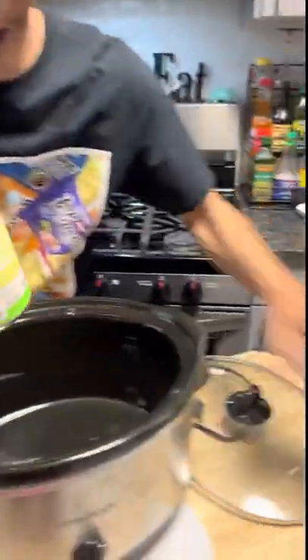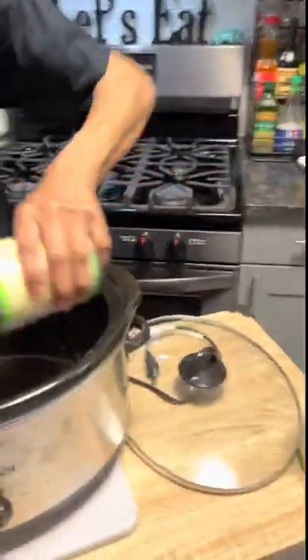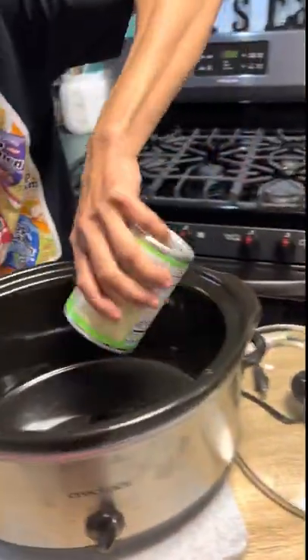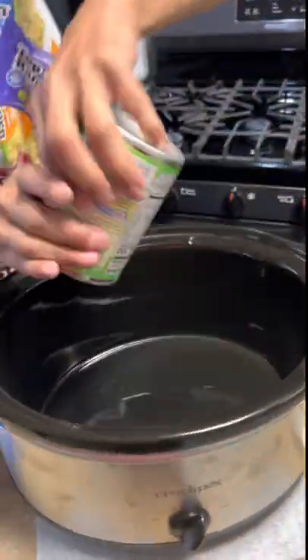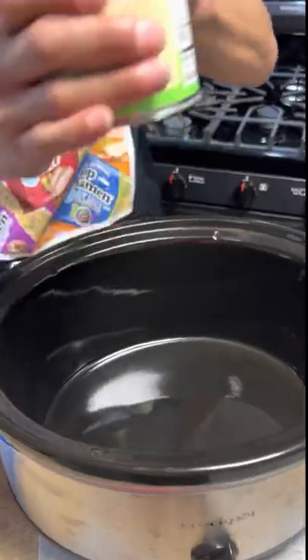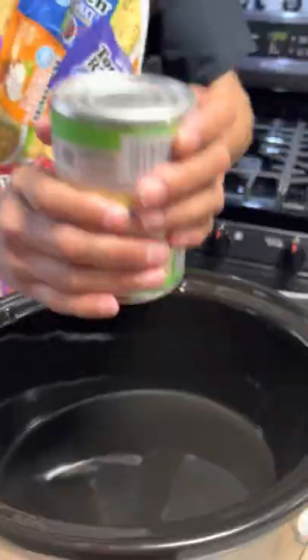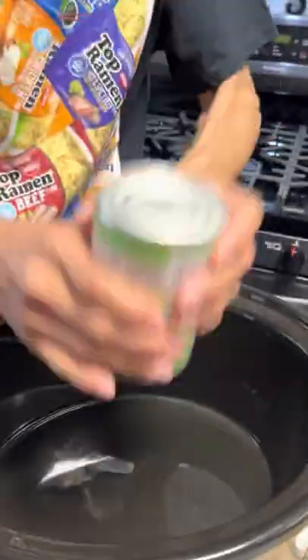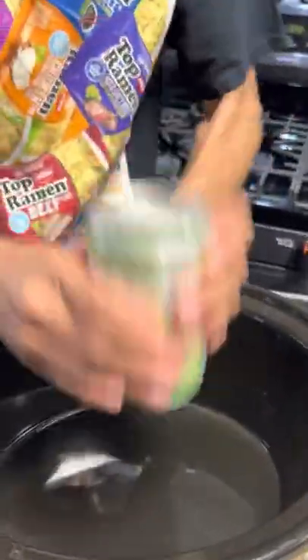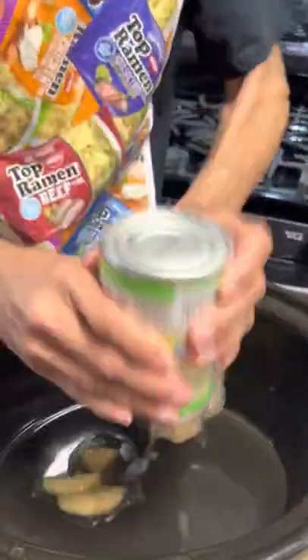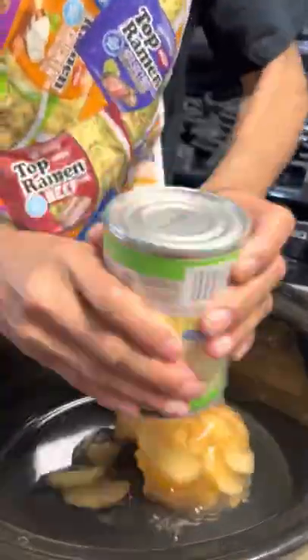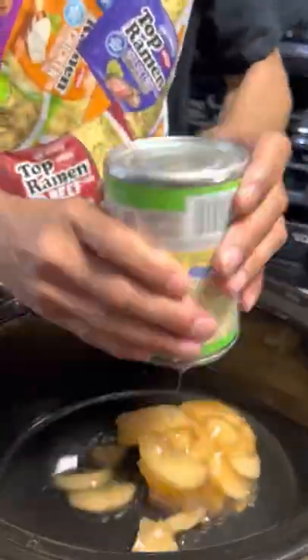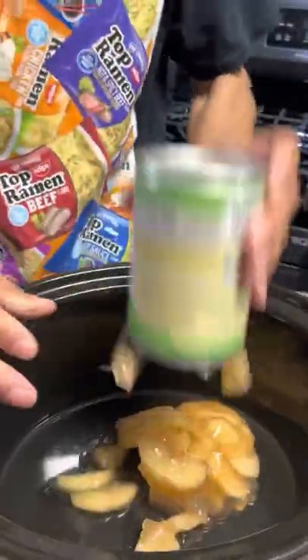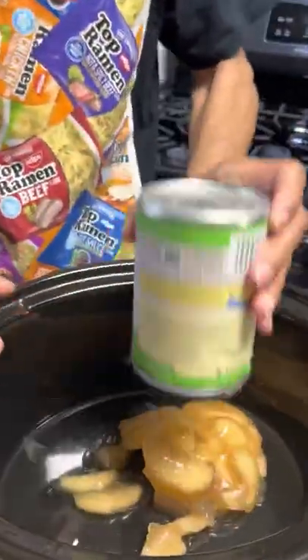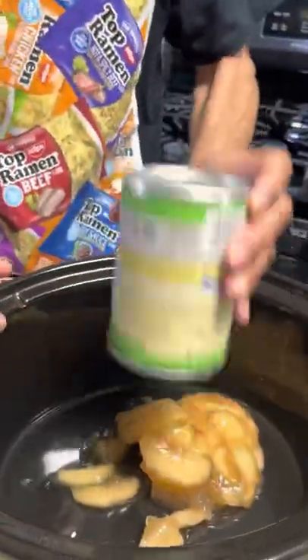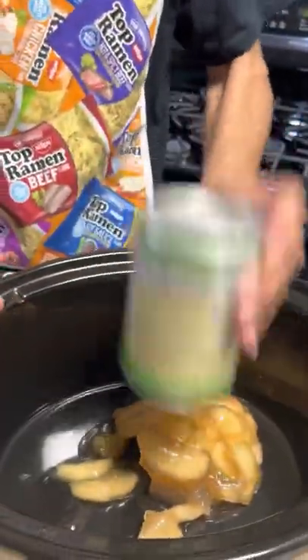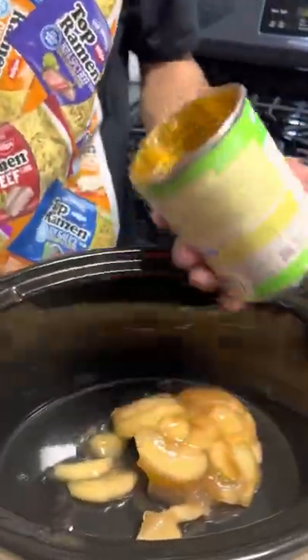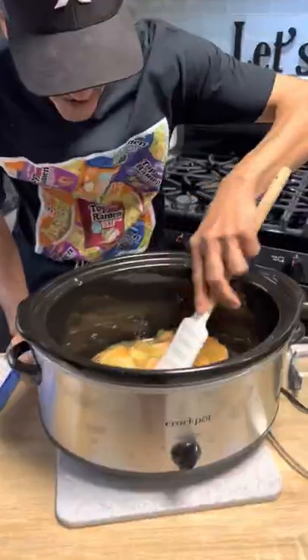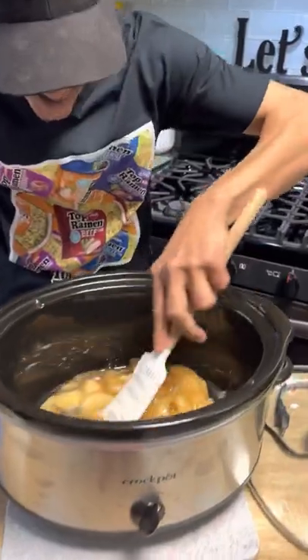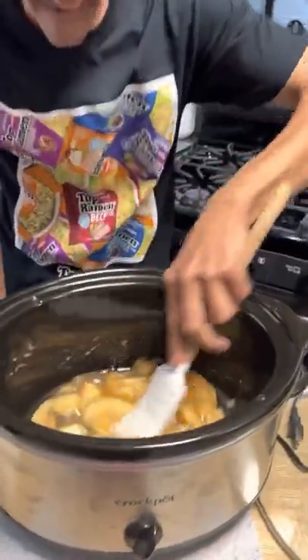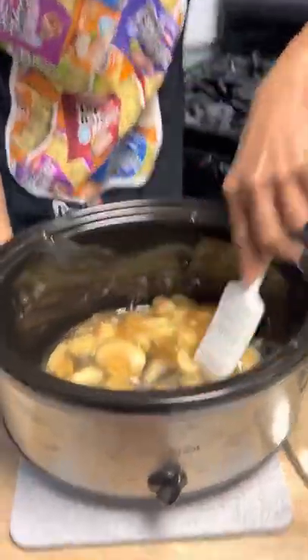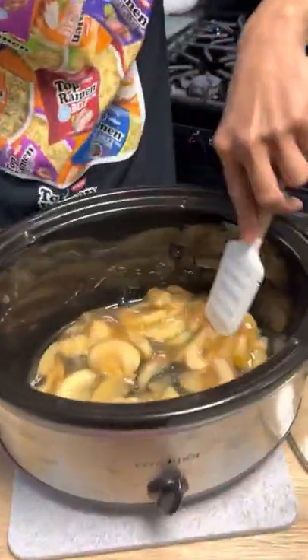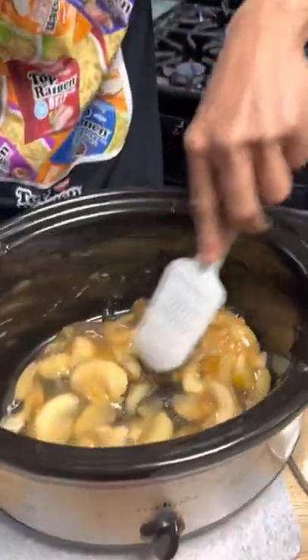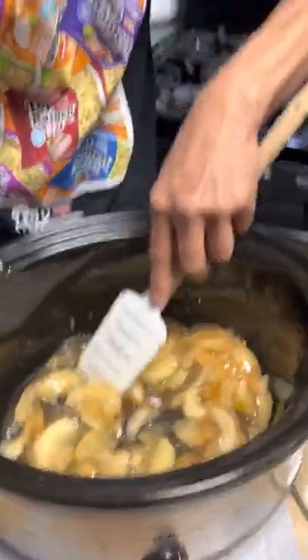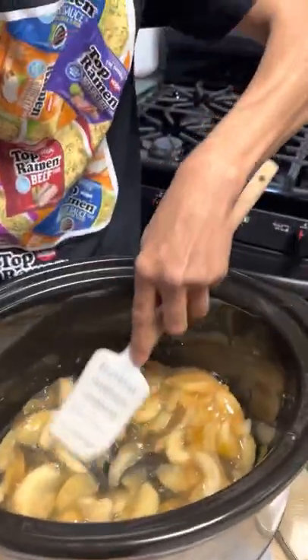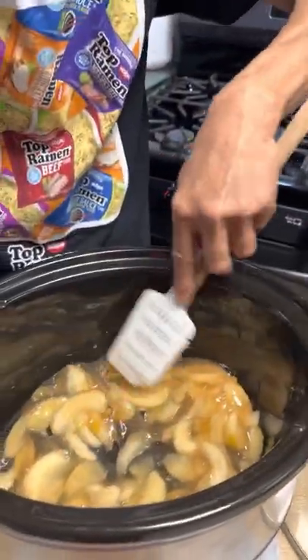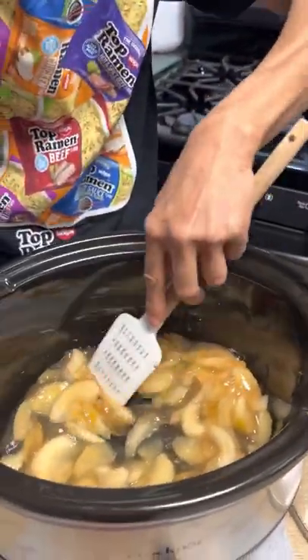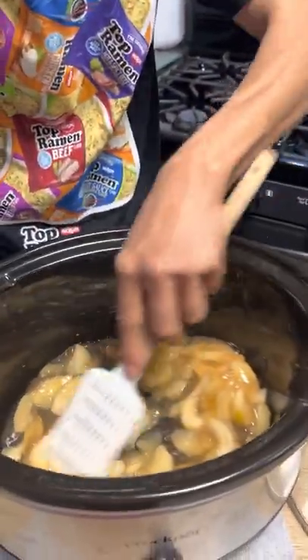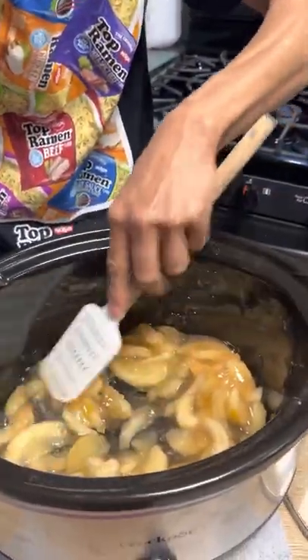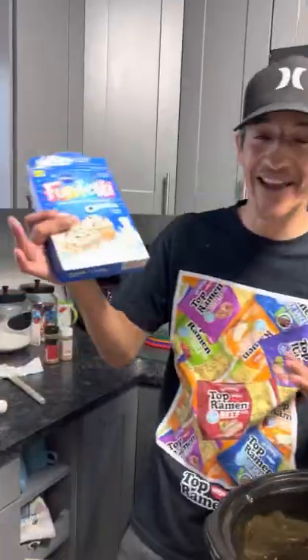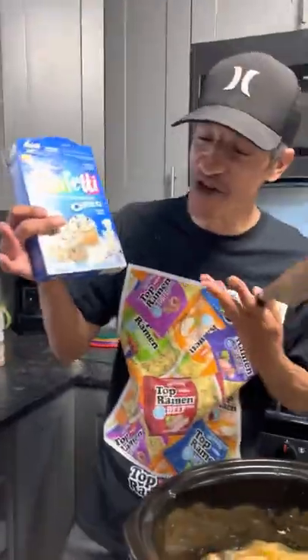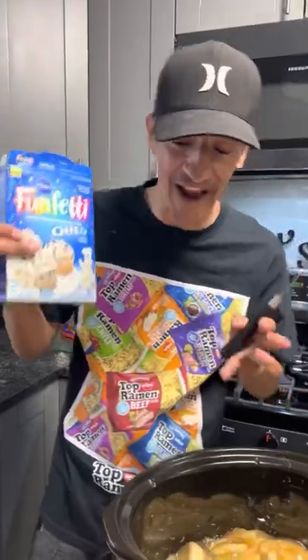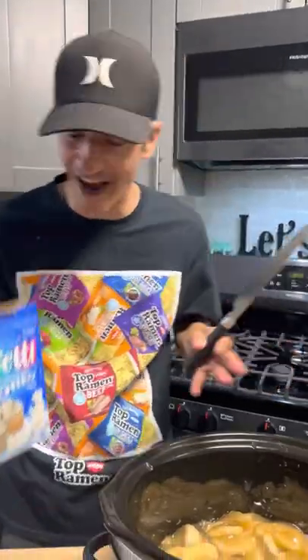We're gonna dump all of the apple pie filling in the bottom of the crock pot. You want to coat the bottom really well. You can use whatever kind of cake mix you want.